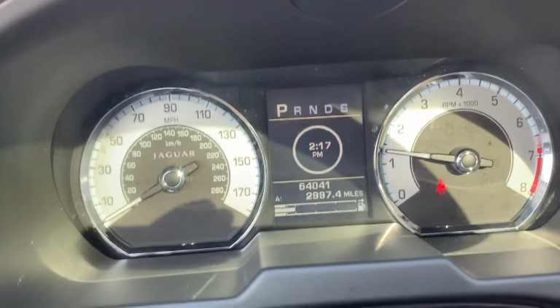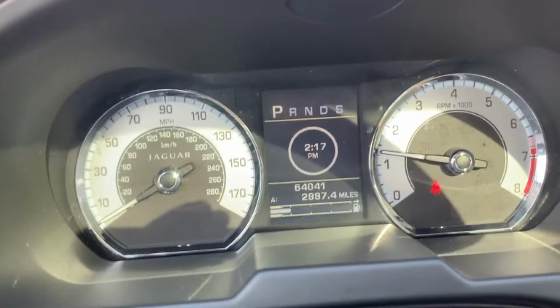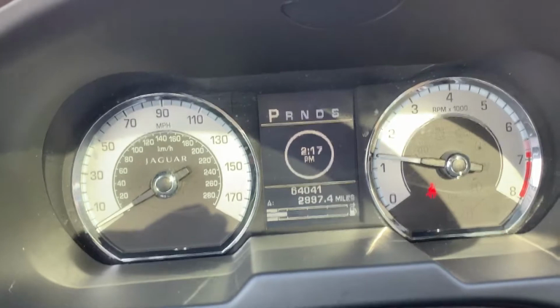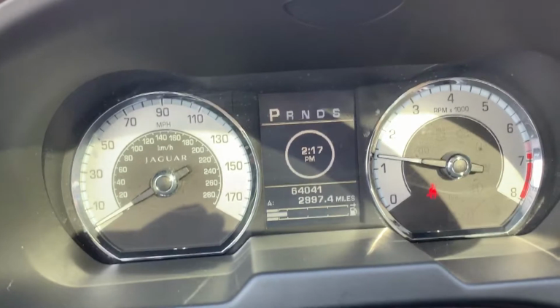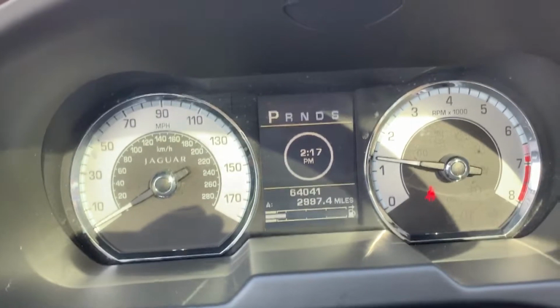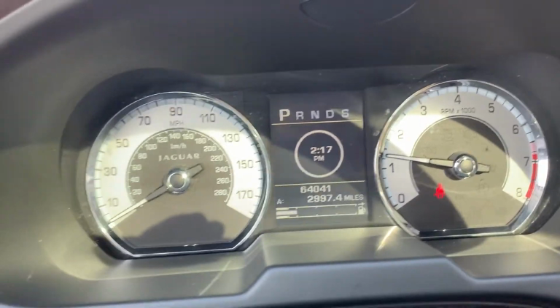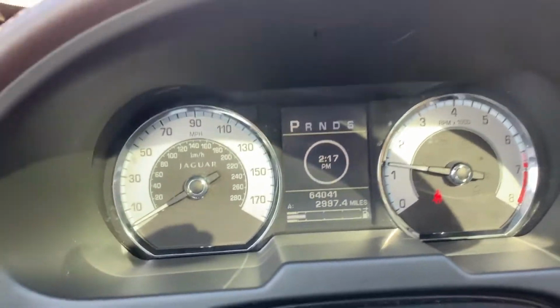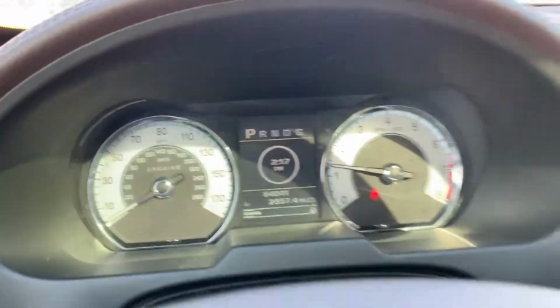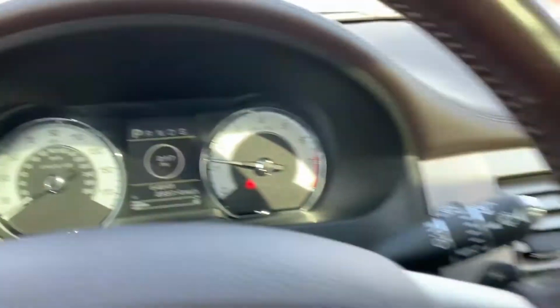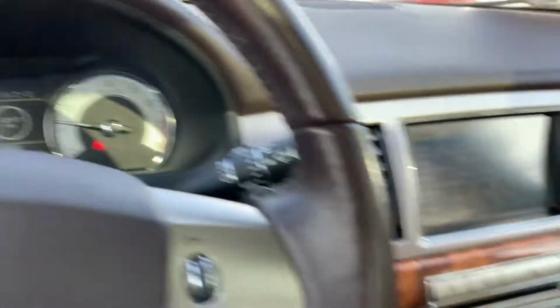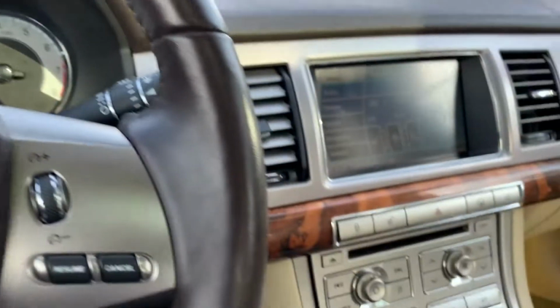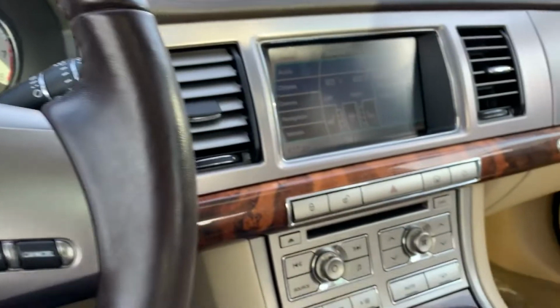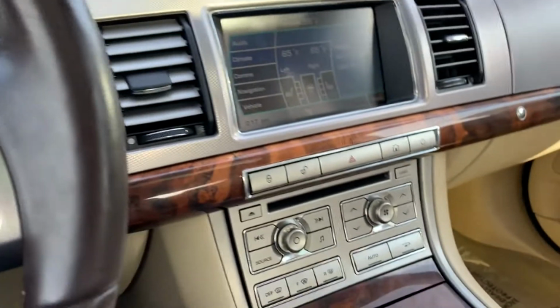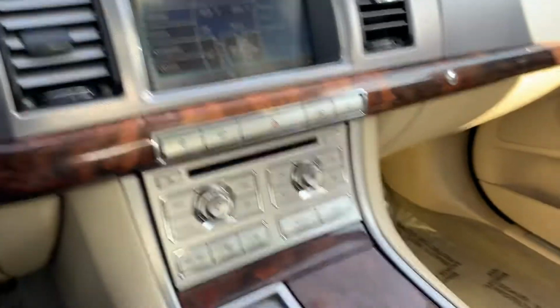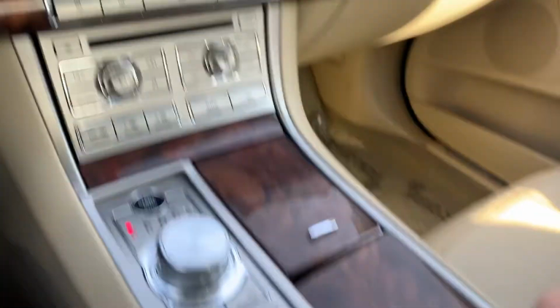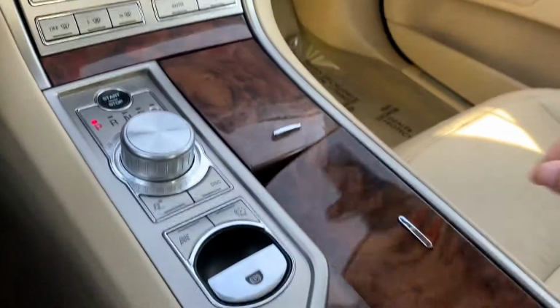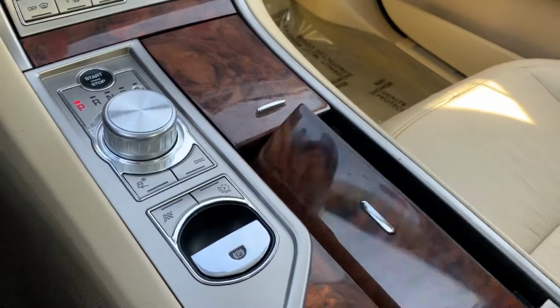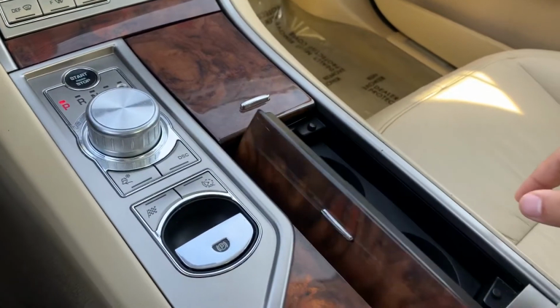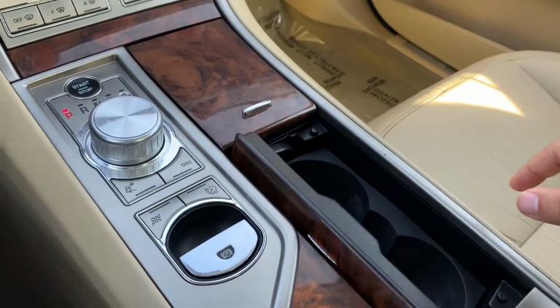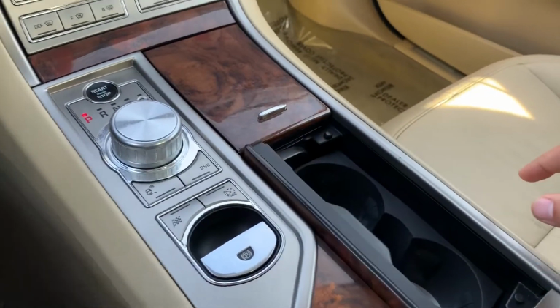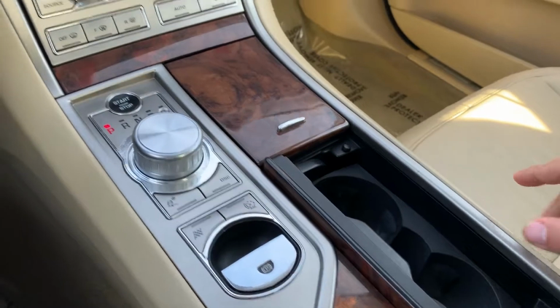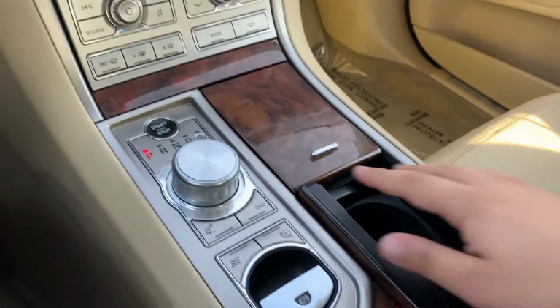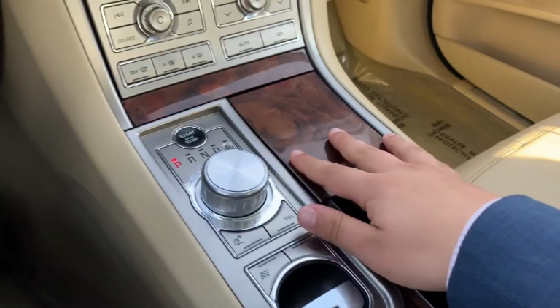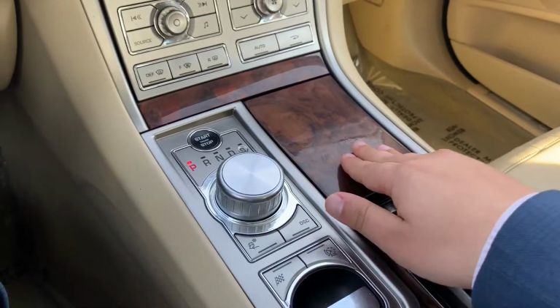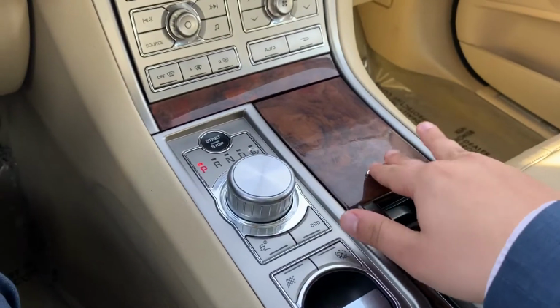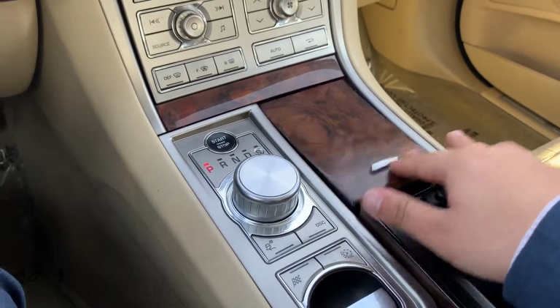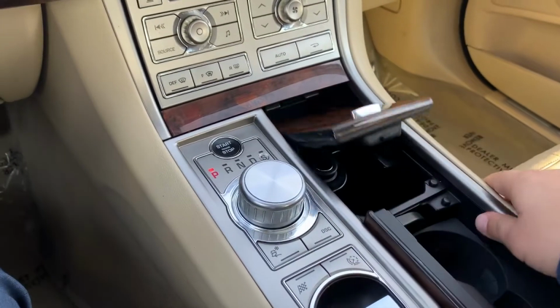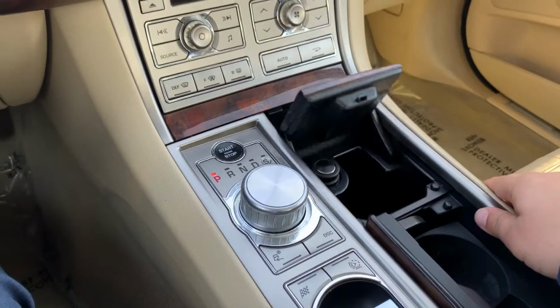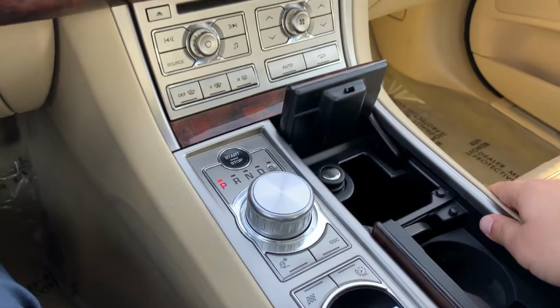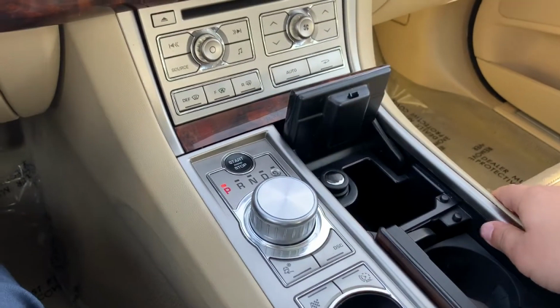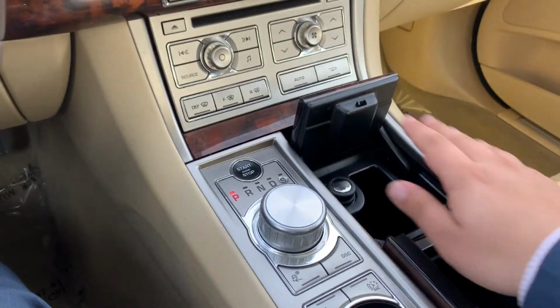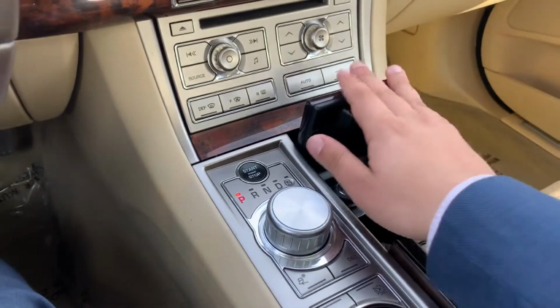Different sport modes and driving modes as well. Cup holders flip over and tip up.